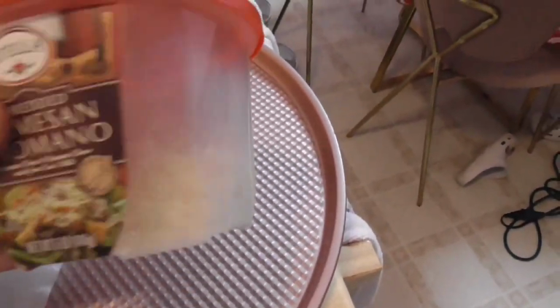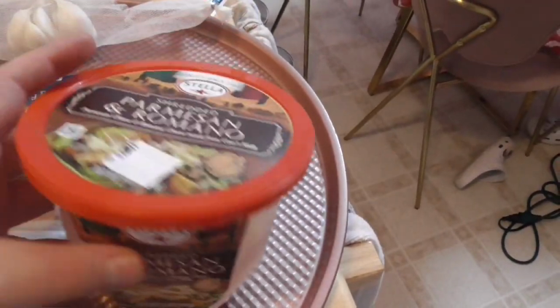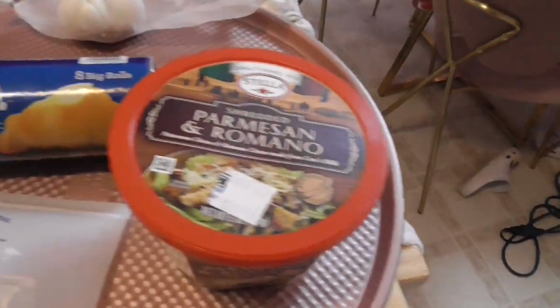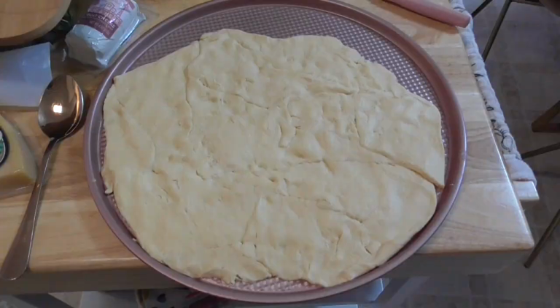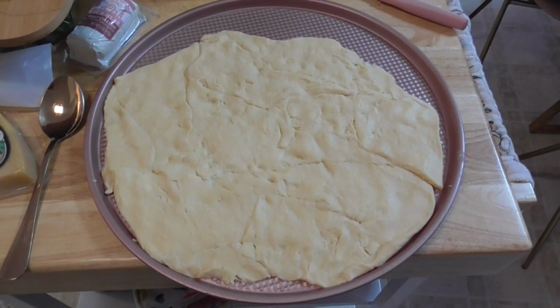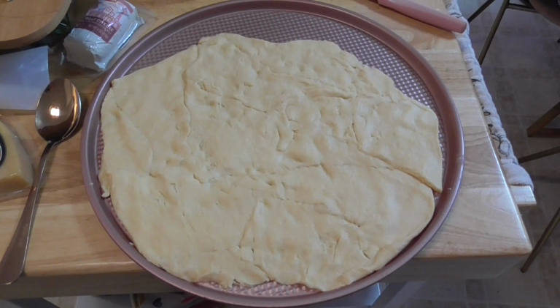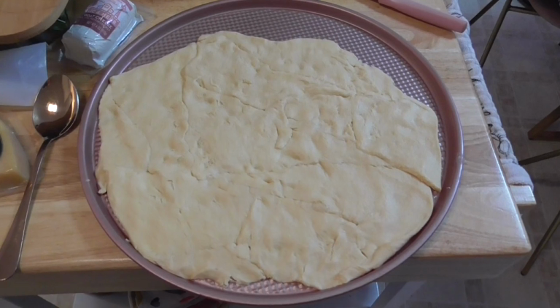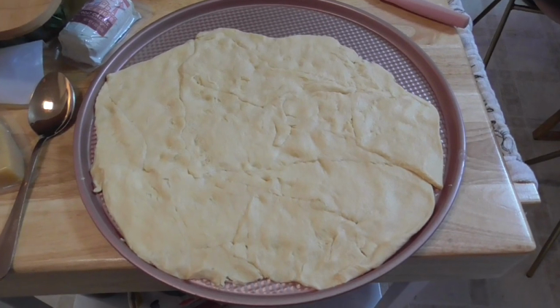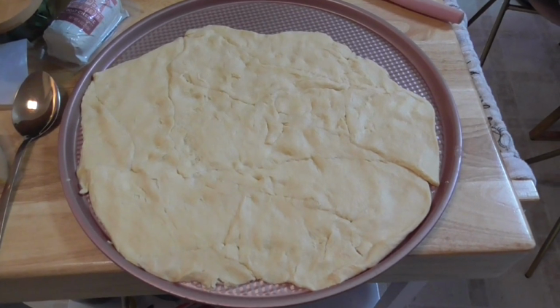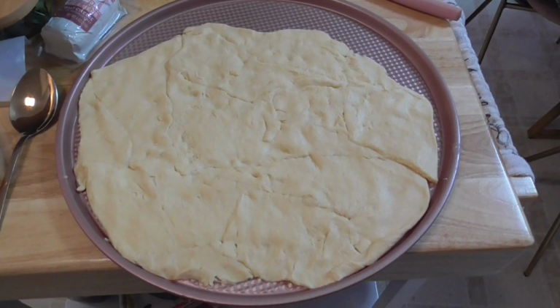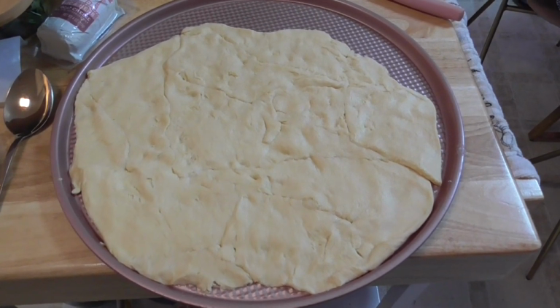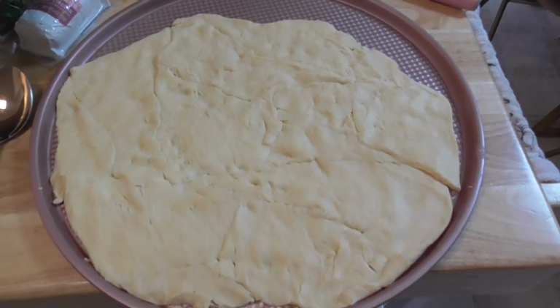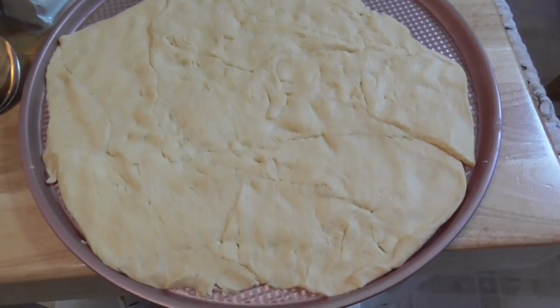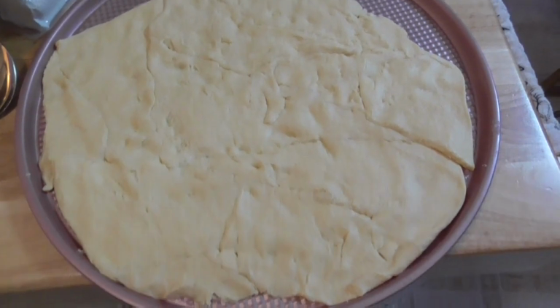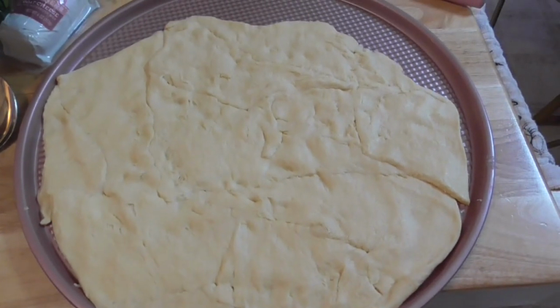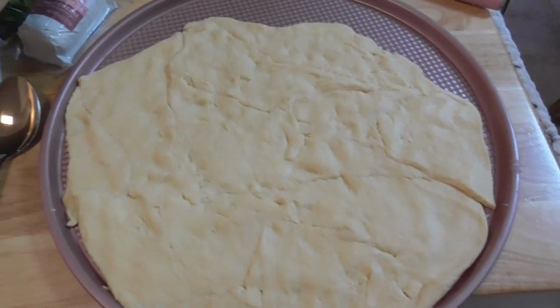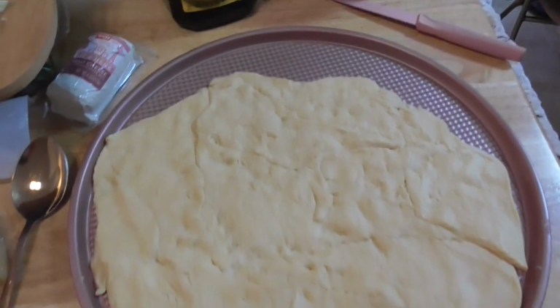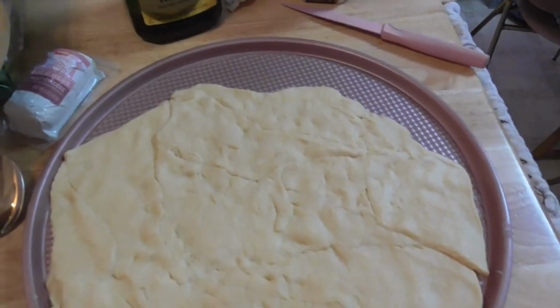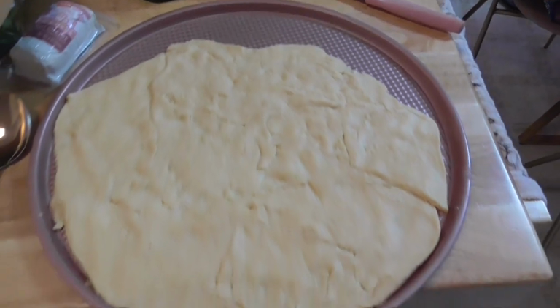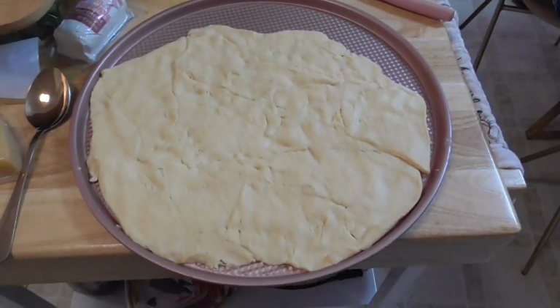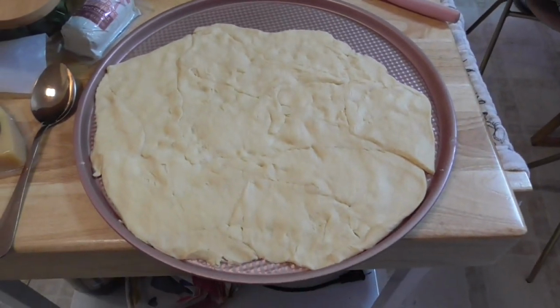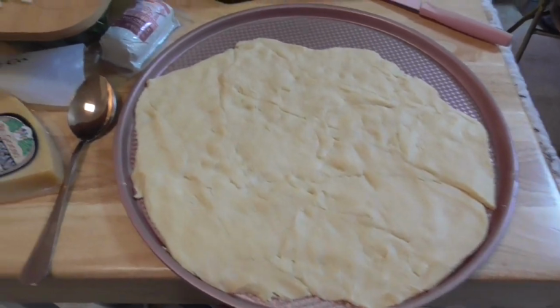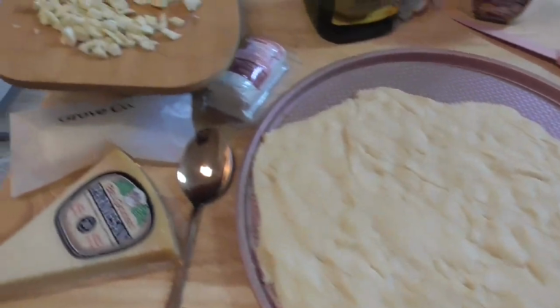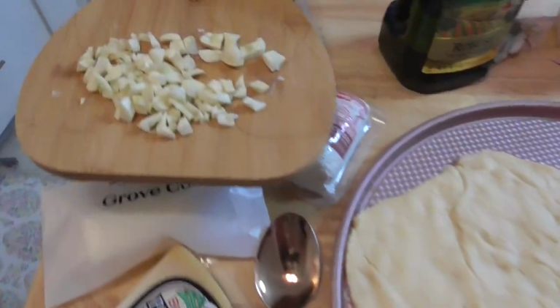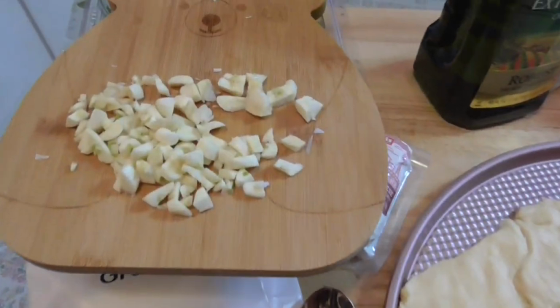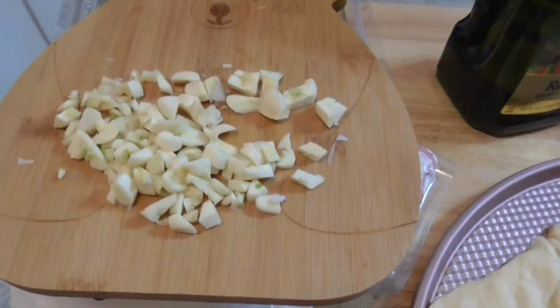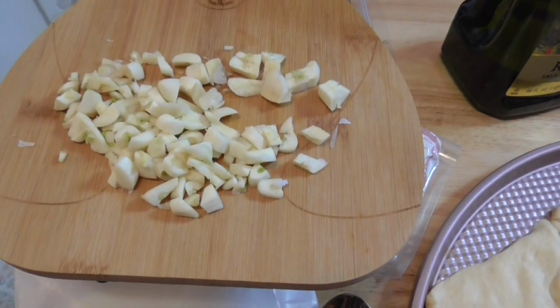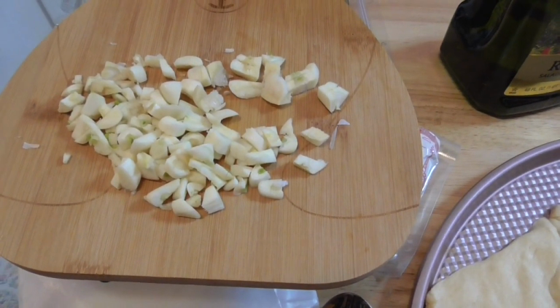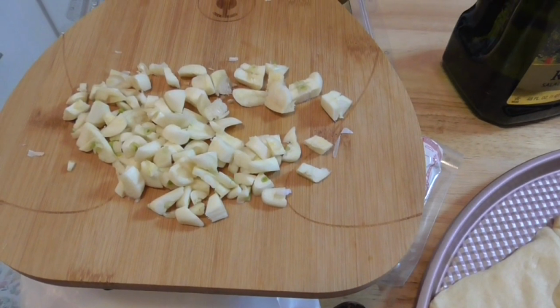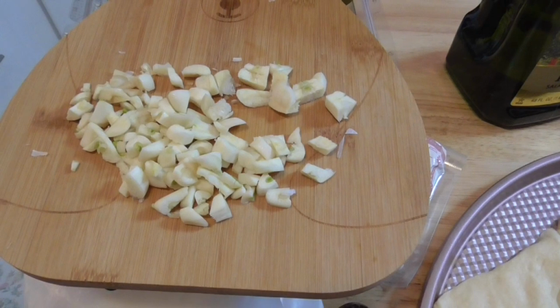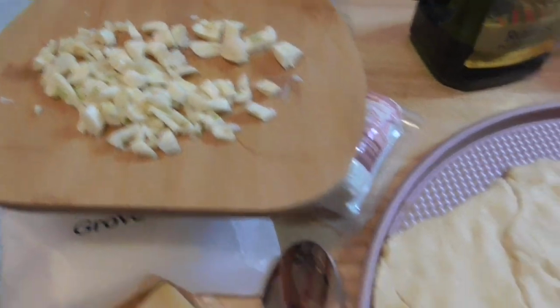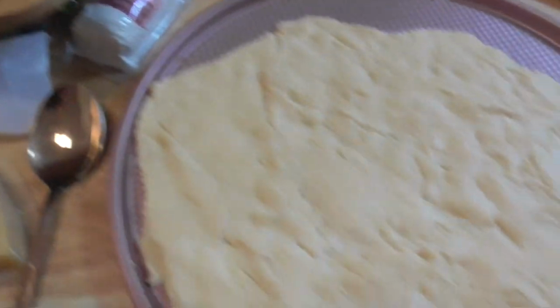A little bit of that. This is what the dough ended up looking like after I flattened it out and mushed it all together. It doesn't quite fit the pan, but it's okay. I chopped up a bunch of garlic, and that's all going on the pizza too.